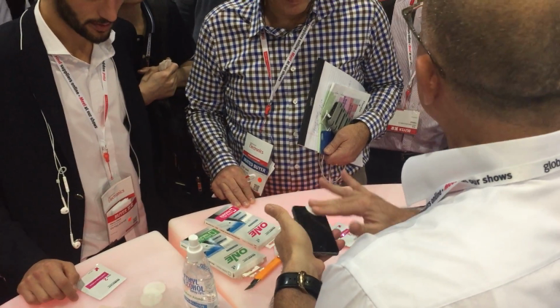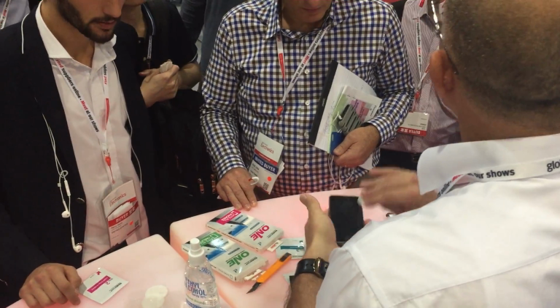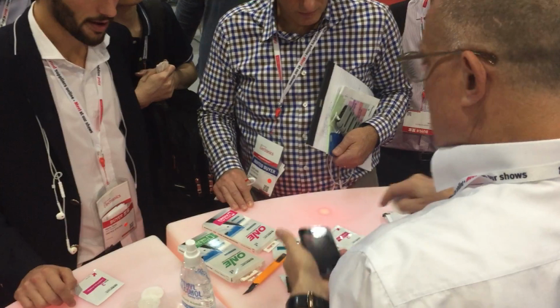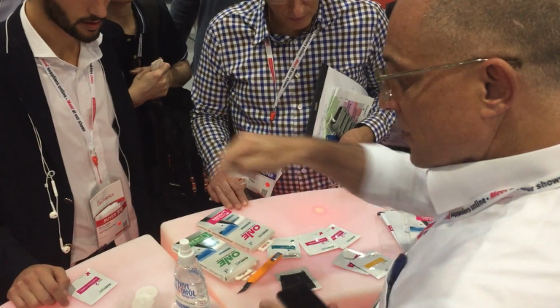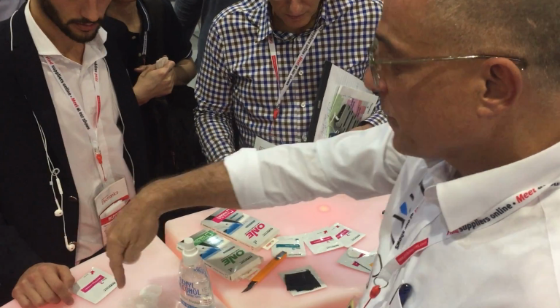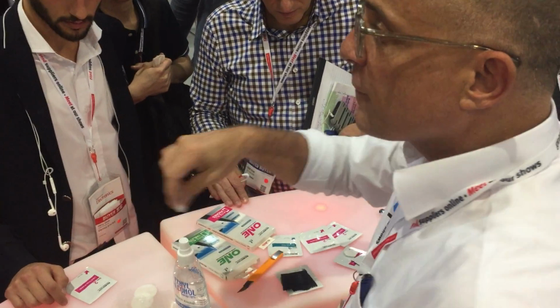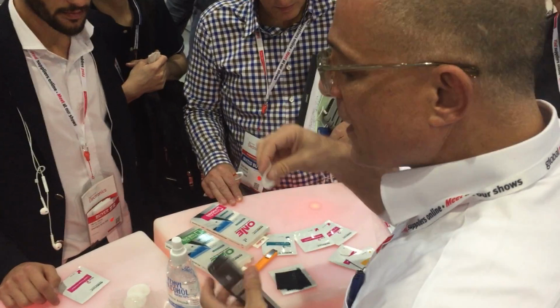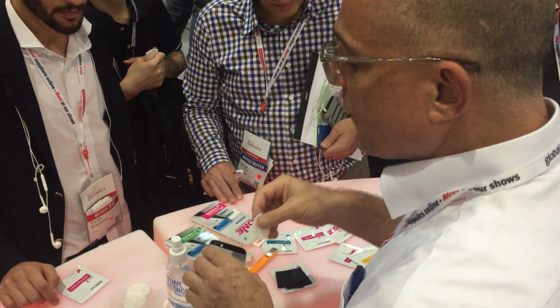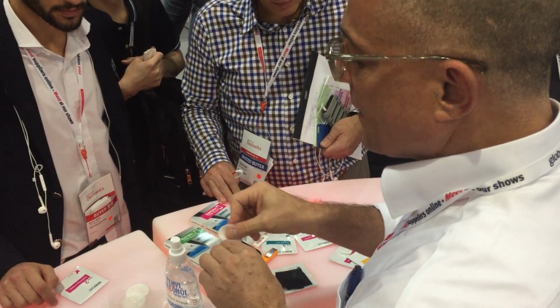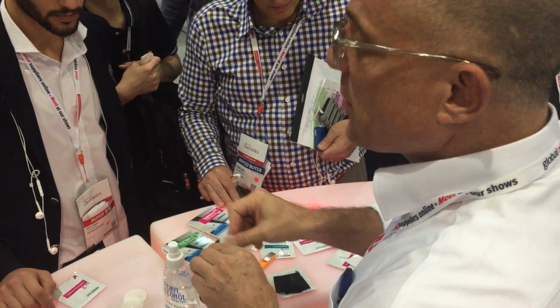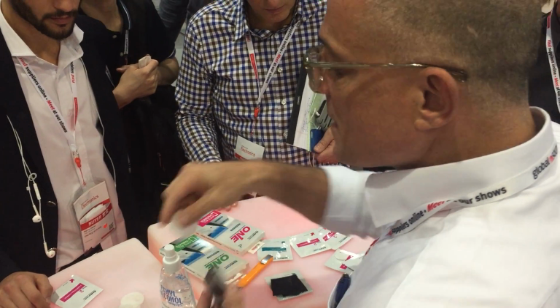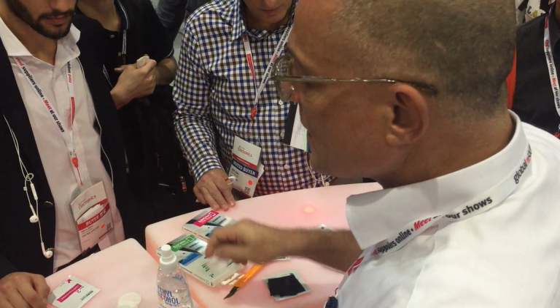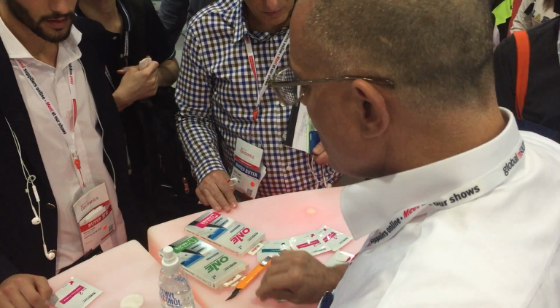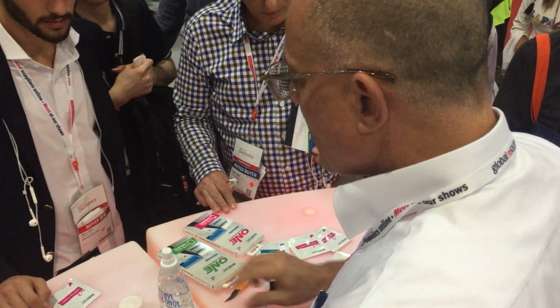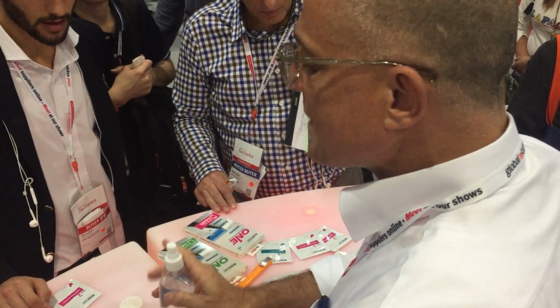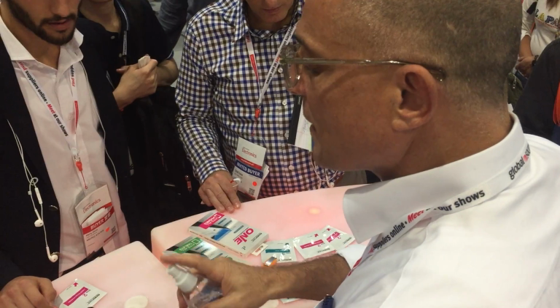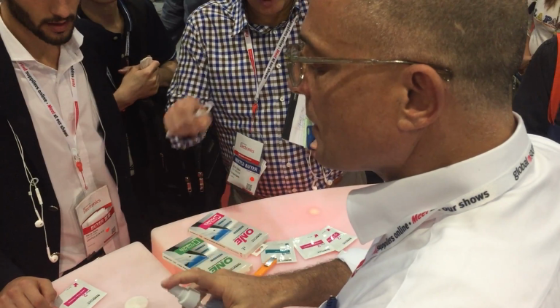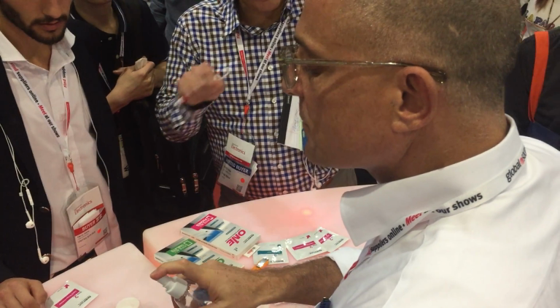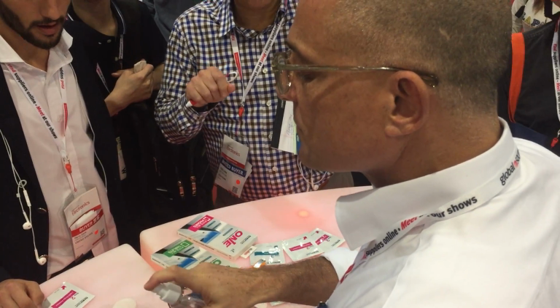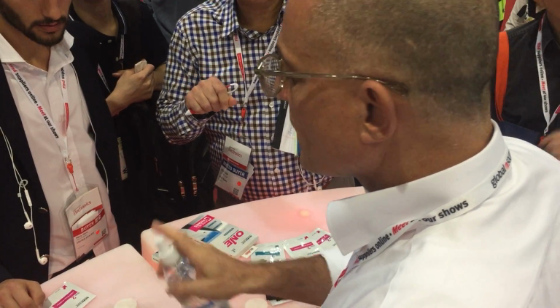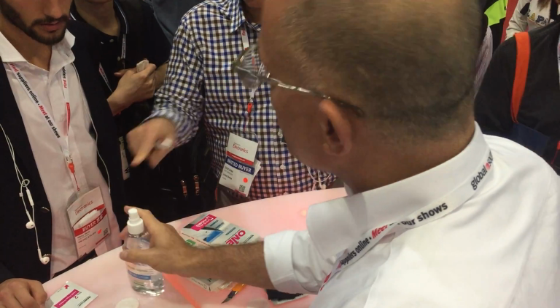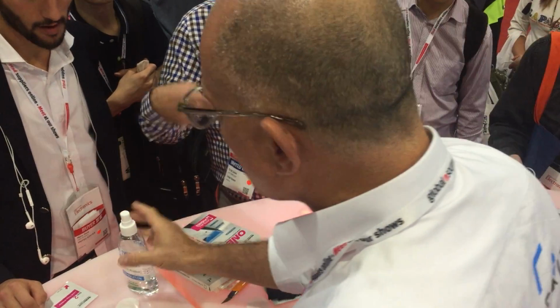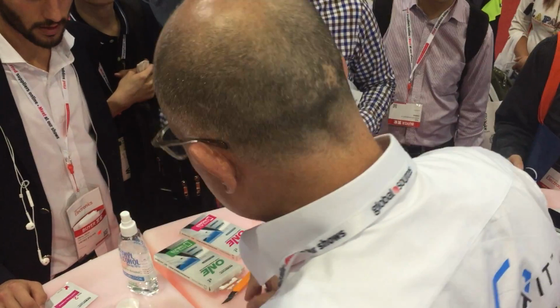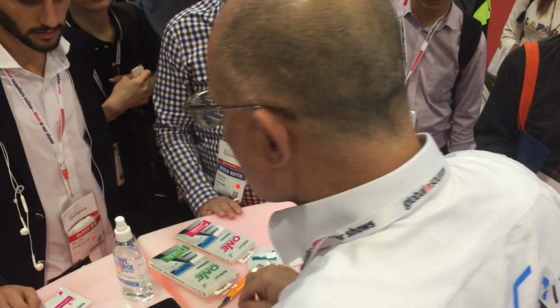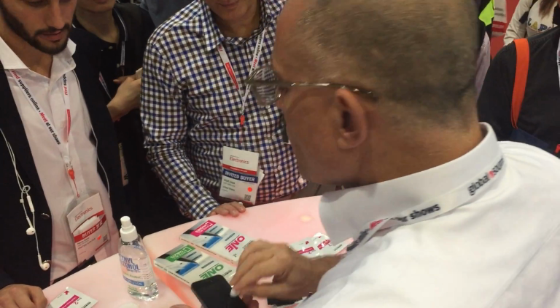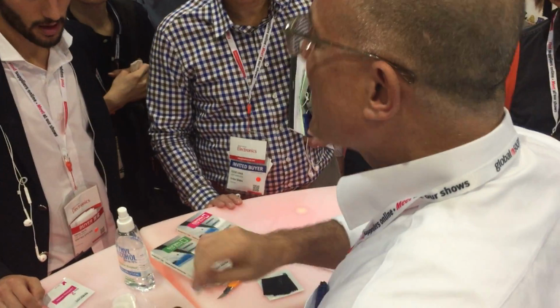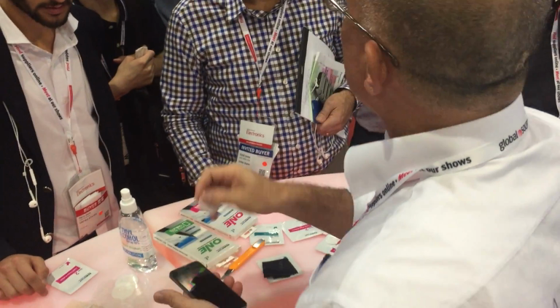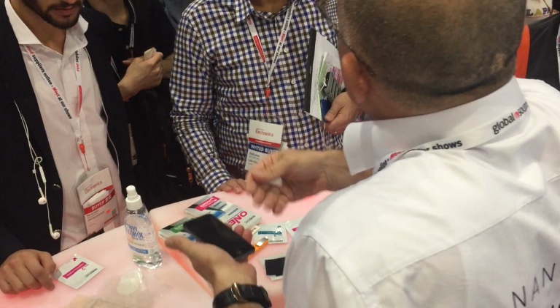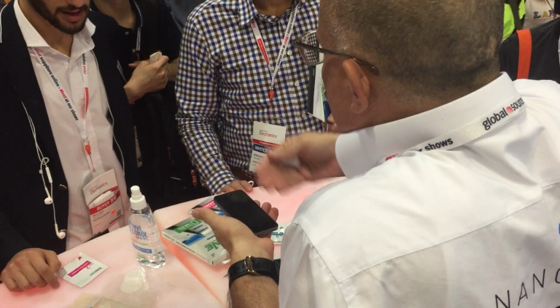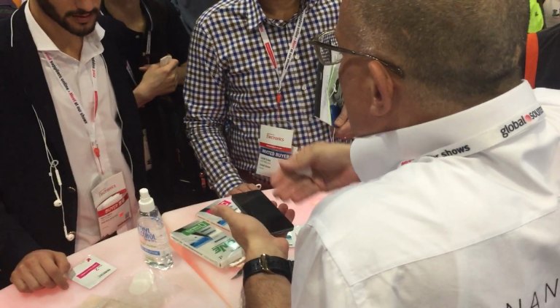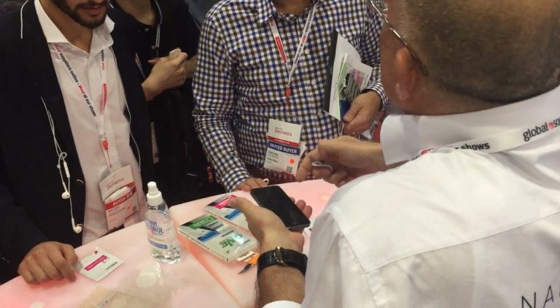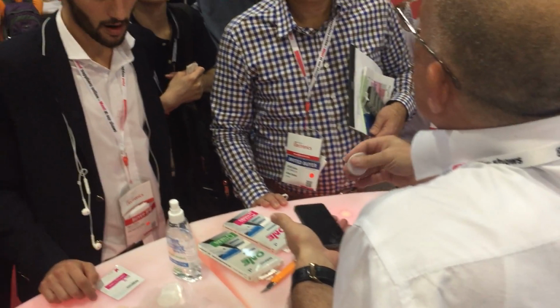If you have some of this before, you clean it even better, because this has a plastic — you take it off, right? Yeah, you take it off. But you clean it better because there is no residue.